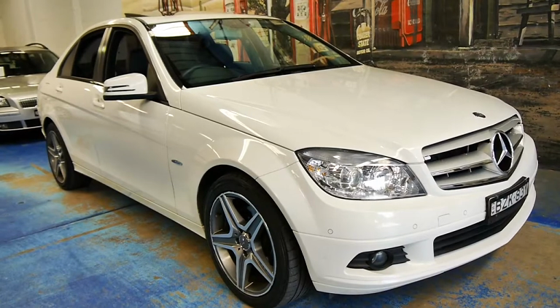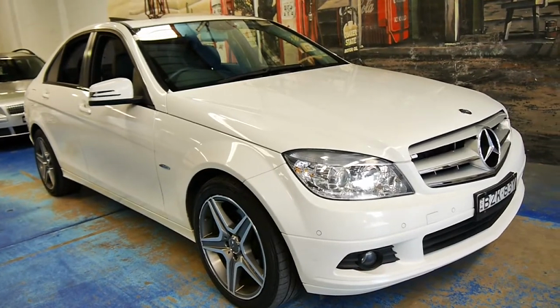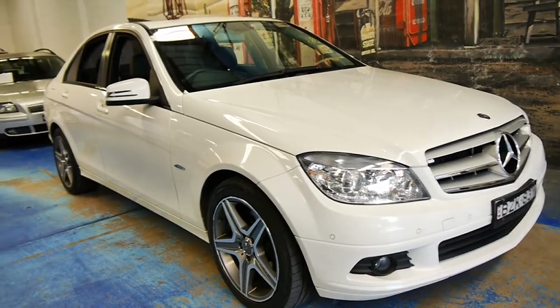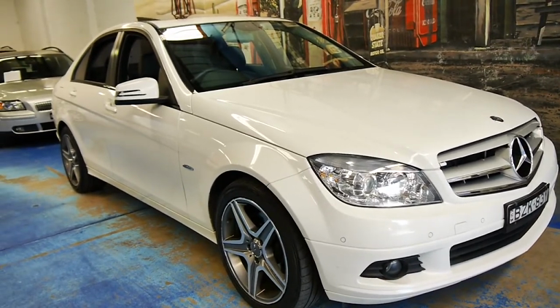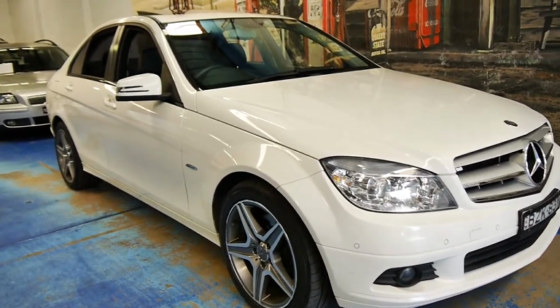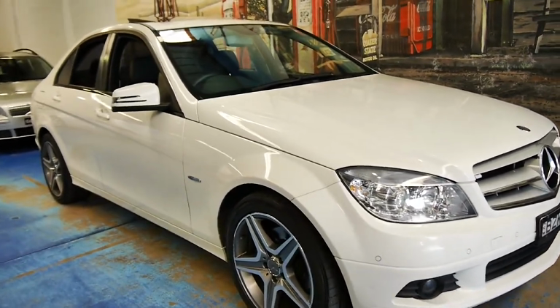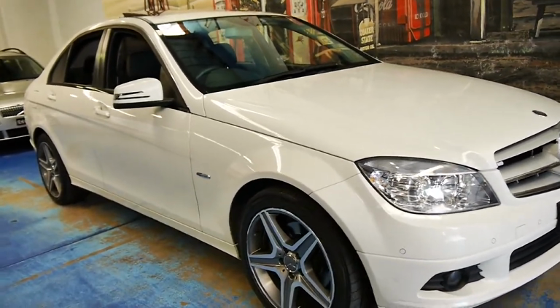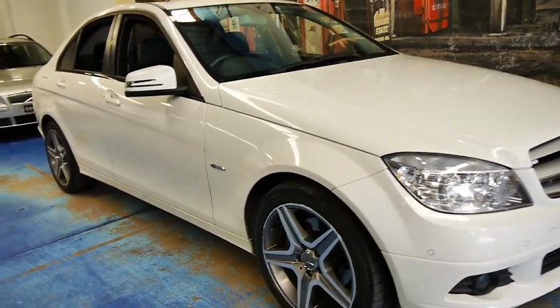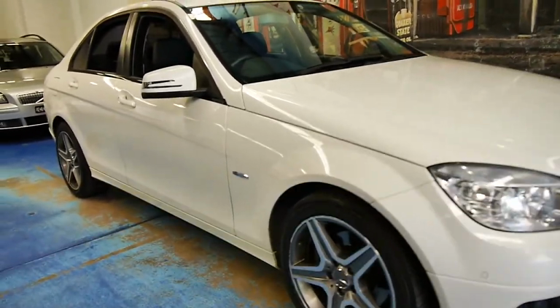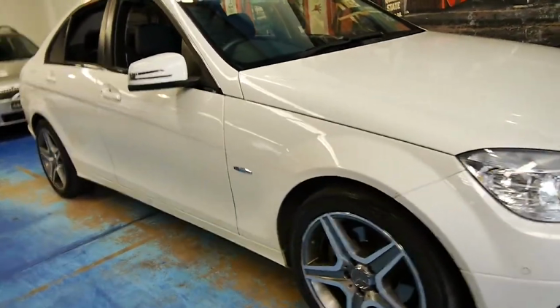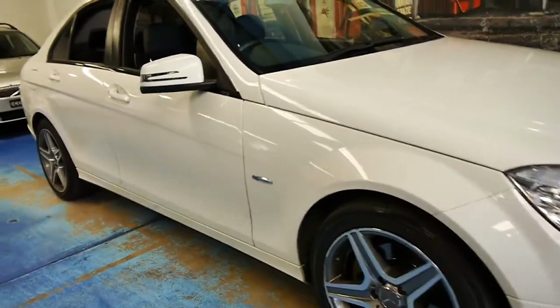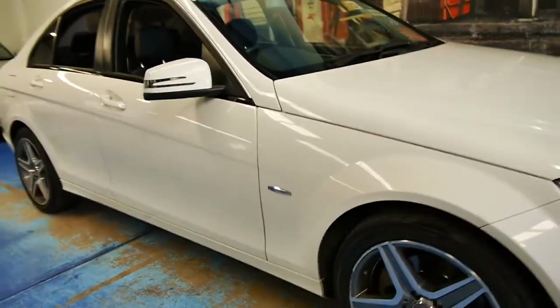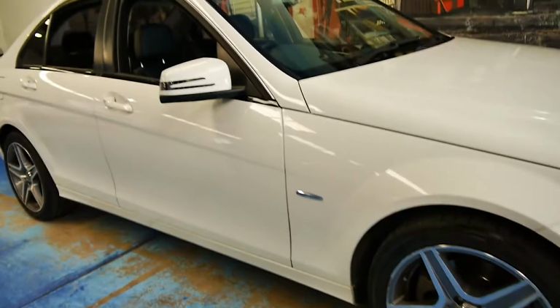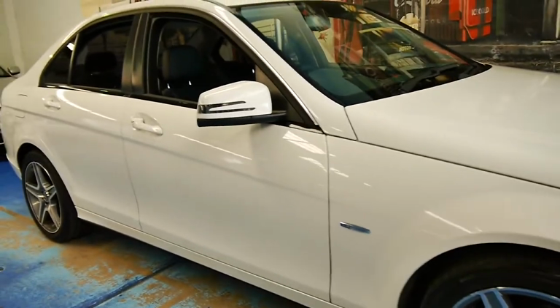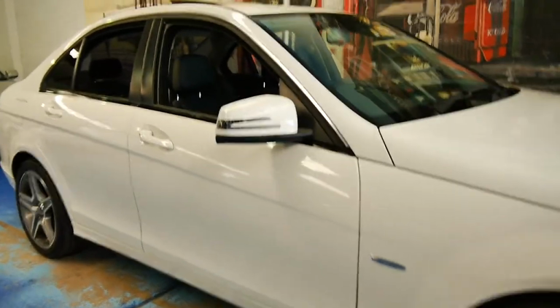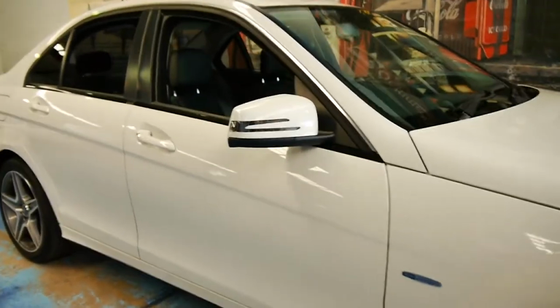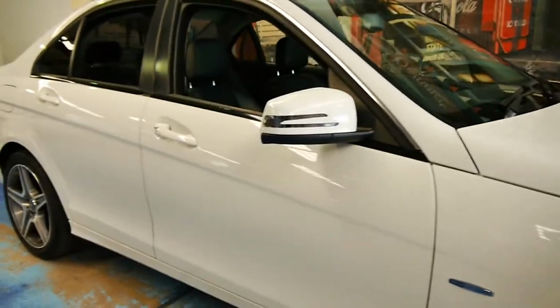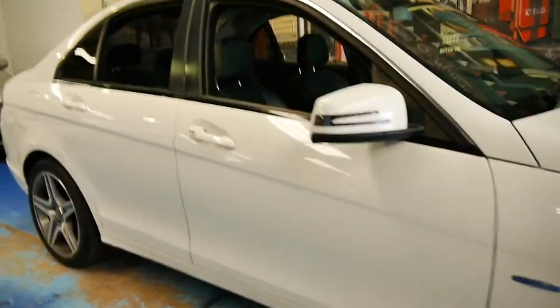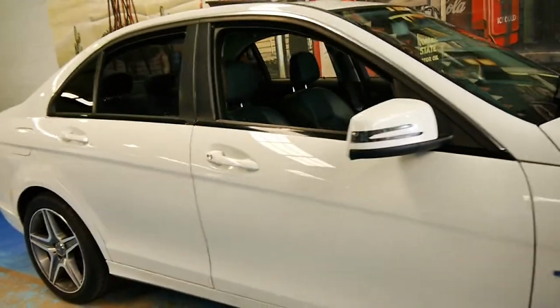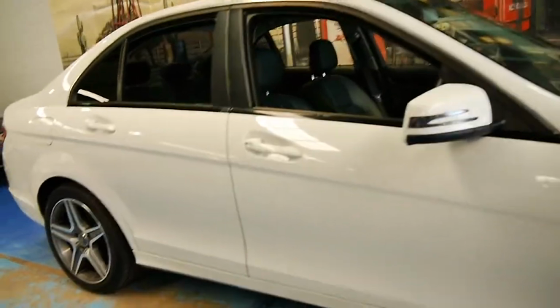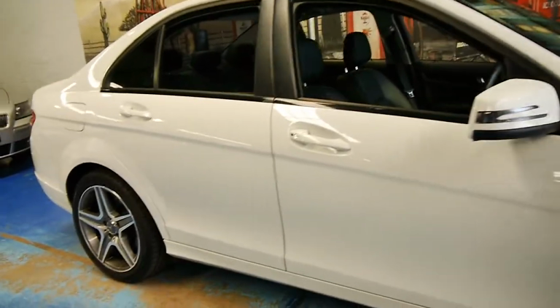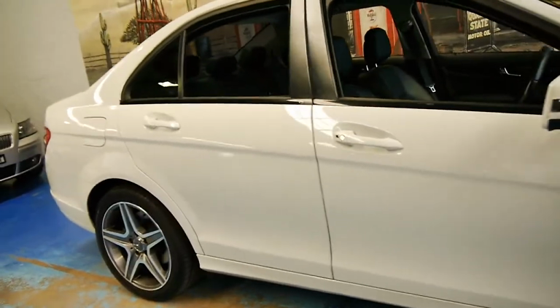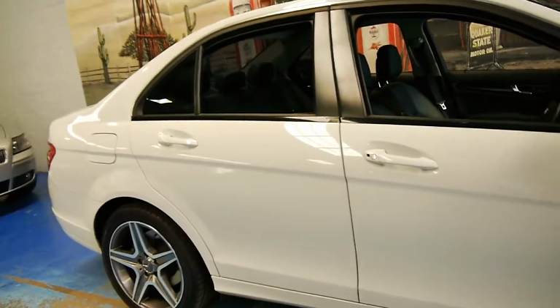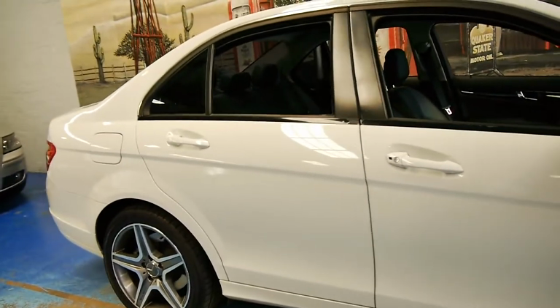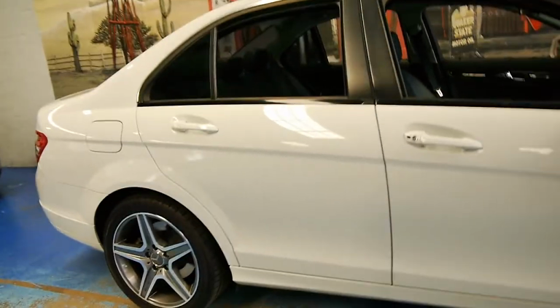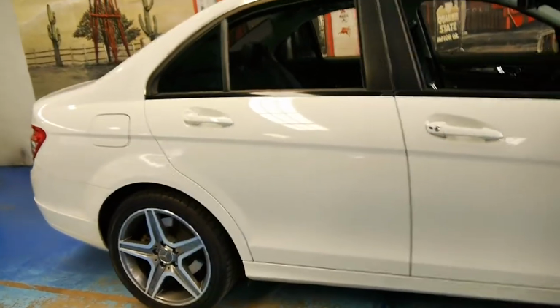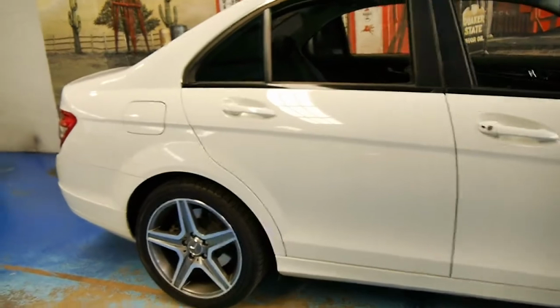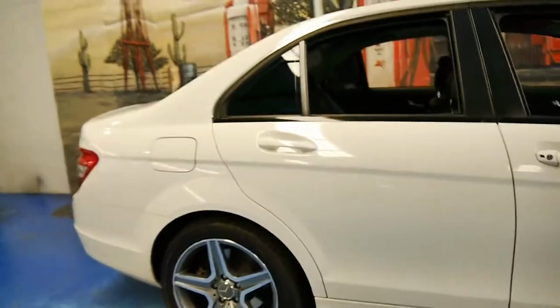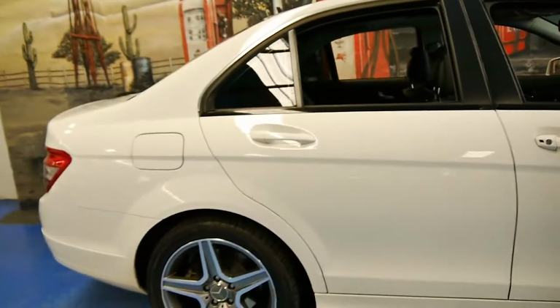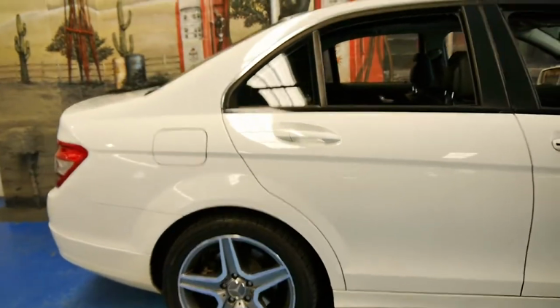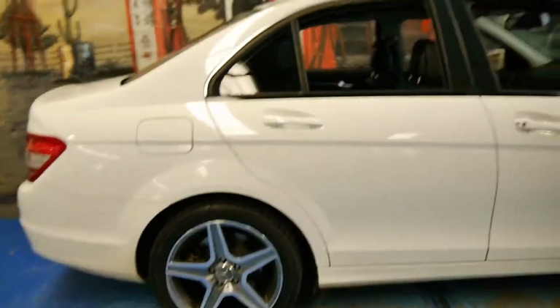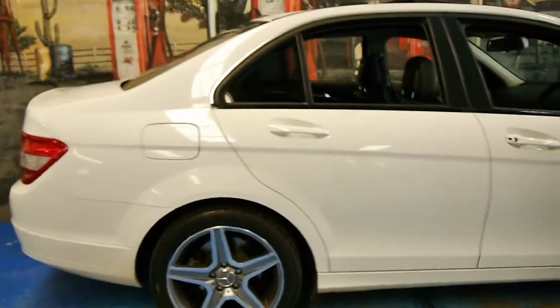Welcome to the Old Time Centre. My name is Philip Tarrant and today we have for you a 2010 Mercedes-Benz C200 CGI.